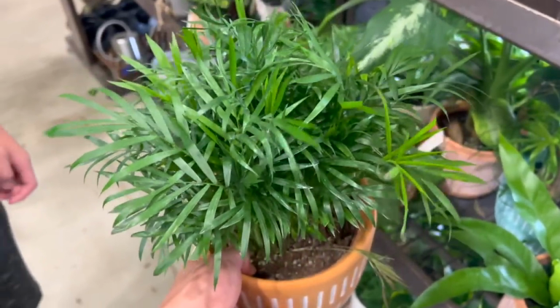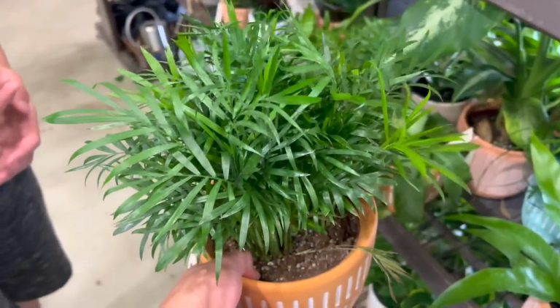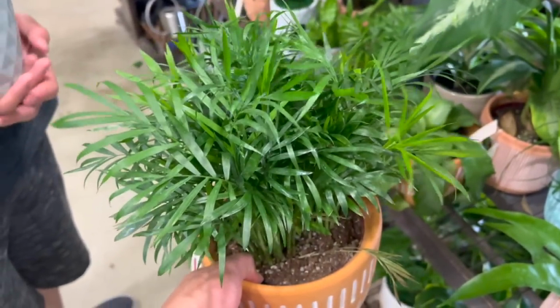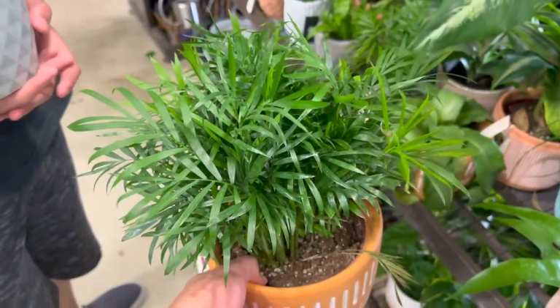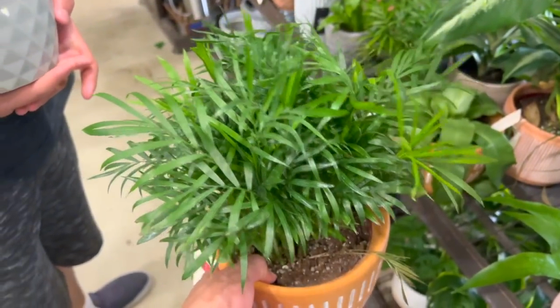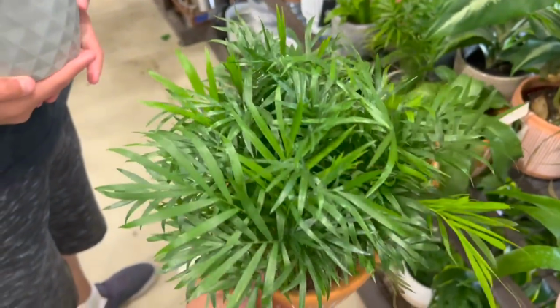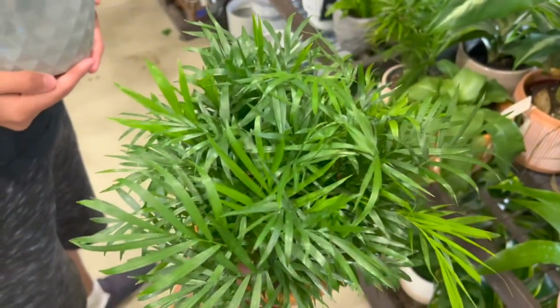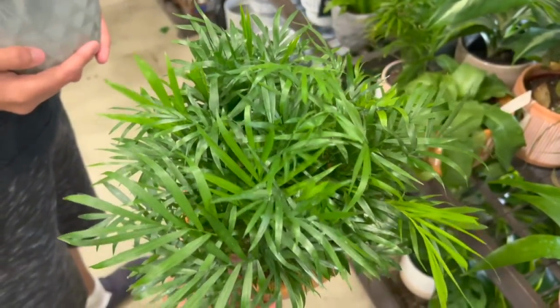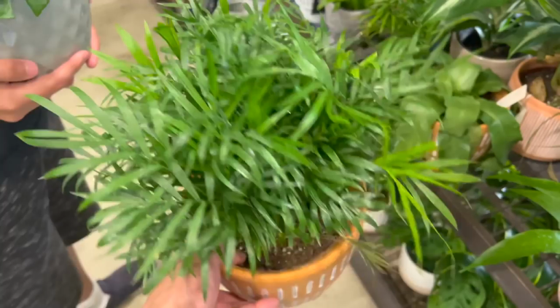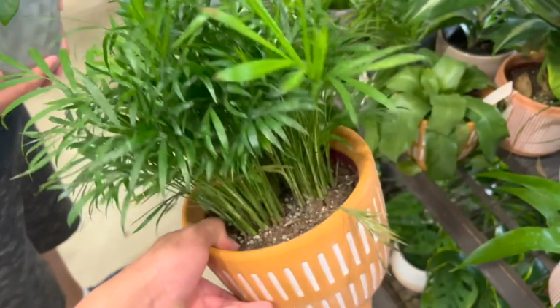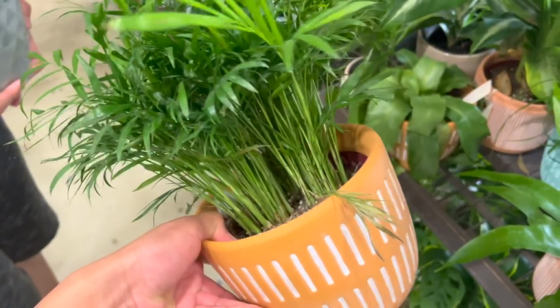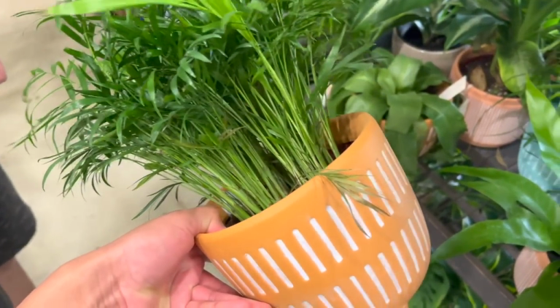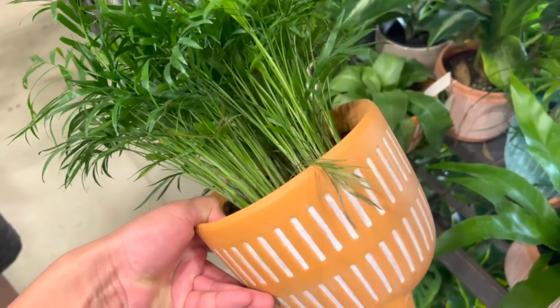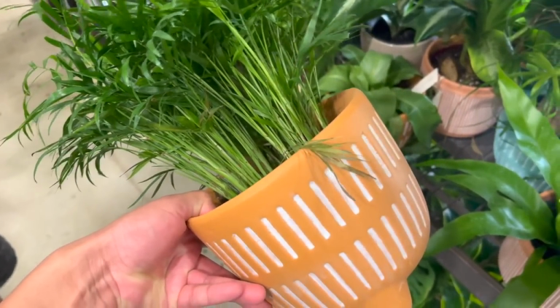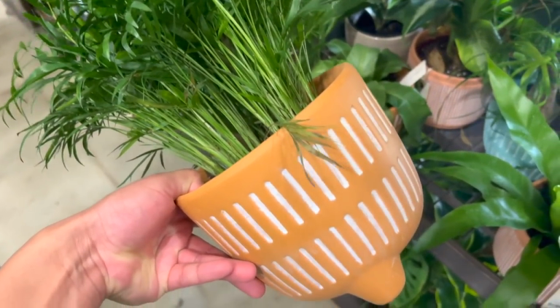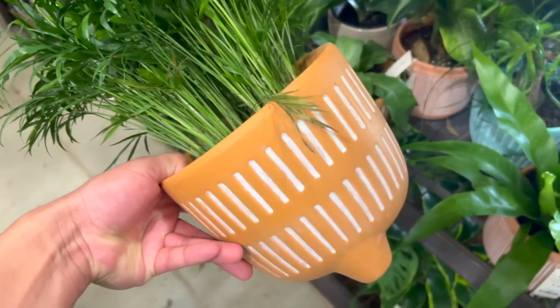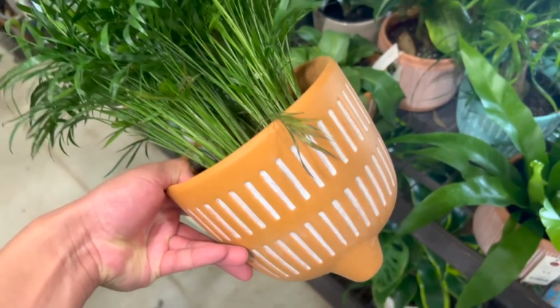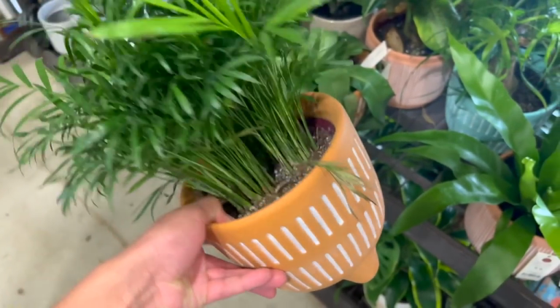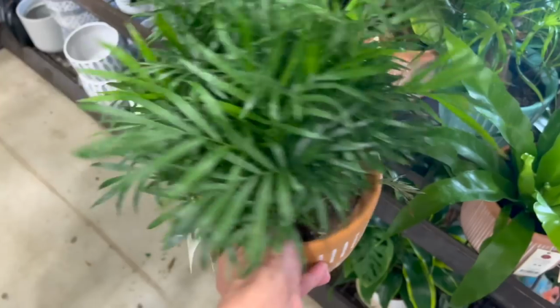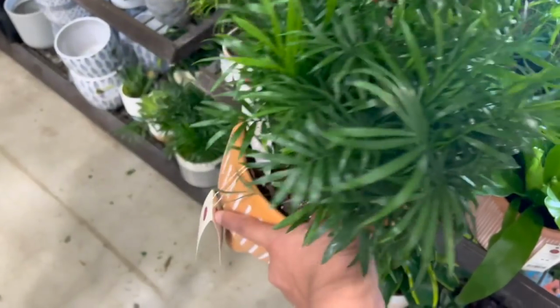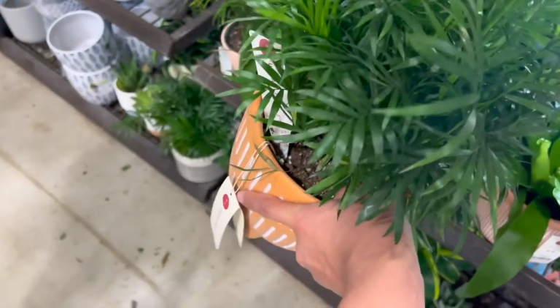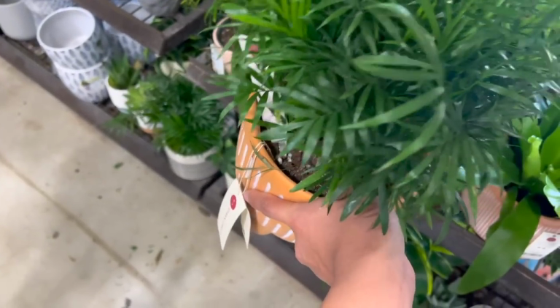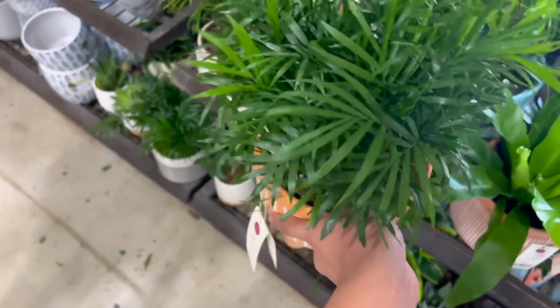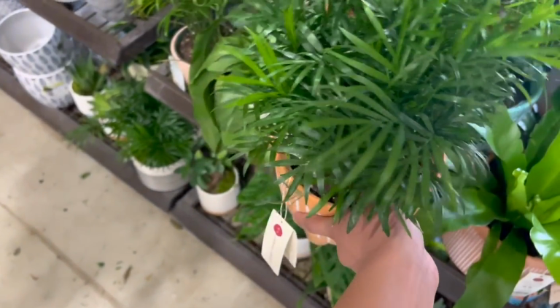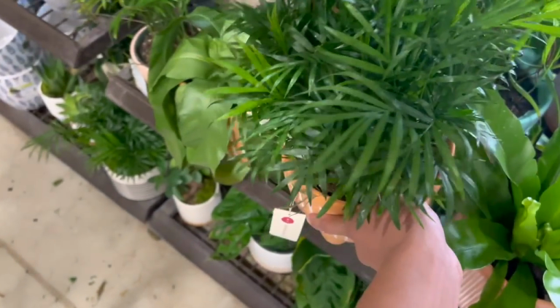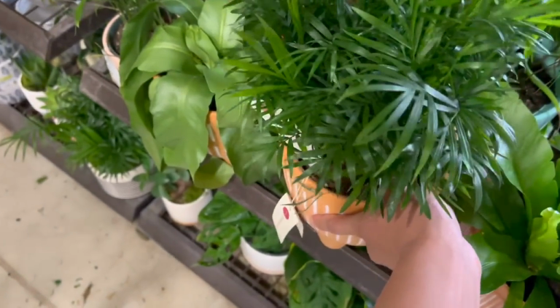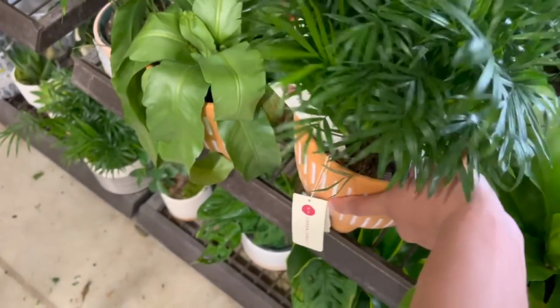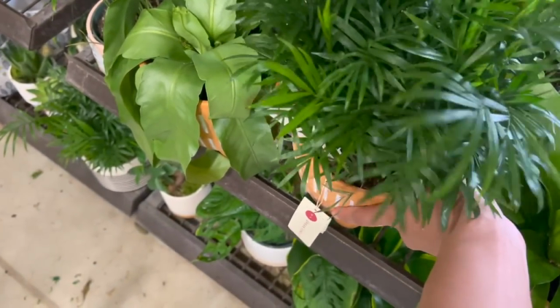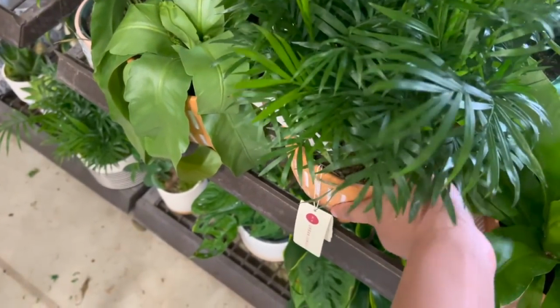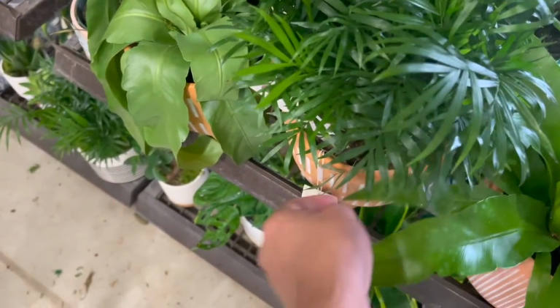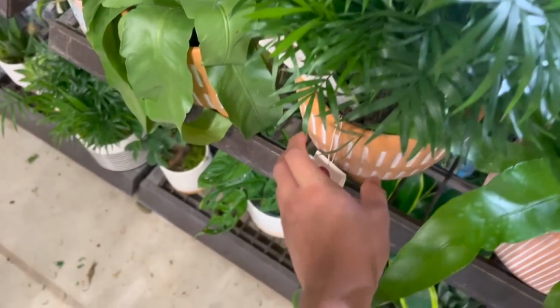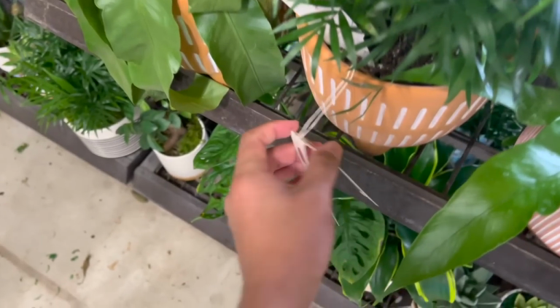I like it when it's not too long. And then here is this - I say bamboo but it's not bamboo, it's something else - but the planter is really cute and I think it's the same price. Can you guys hear the phone?